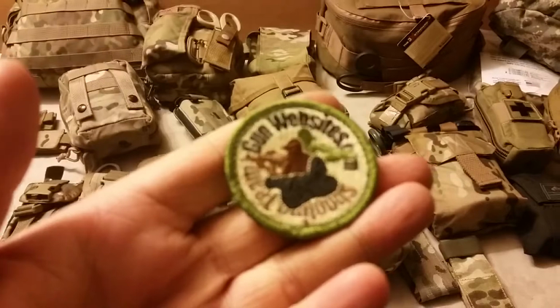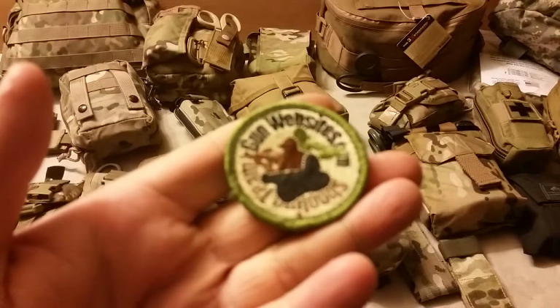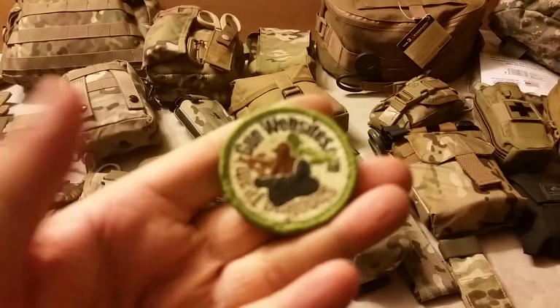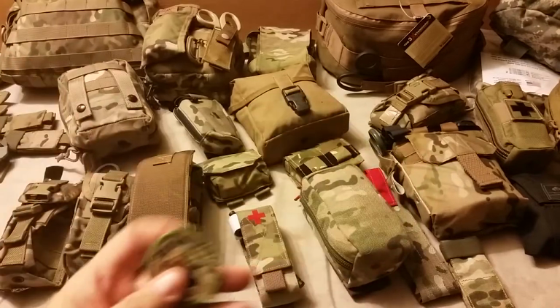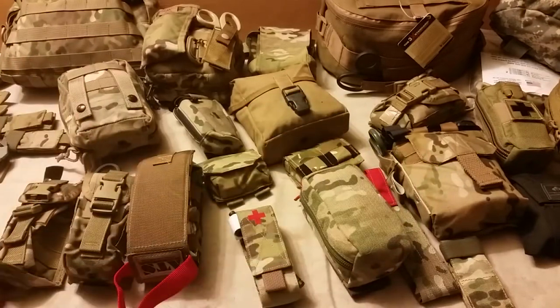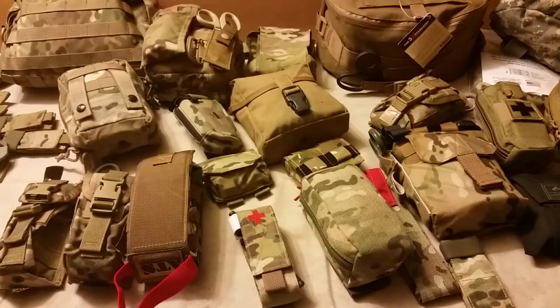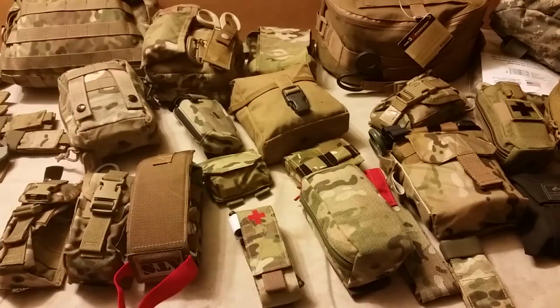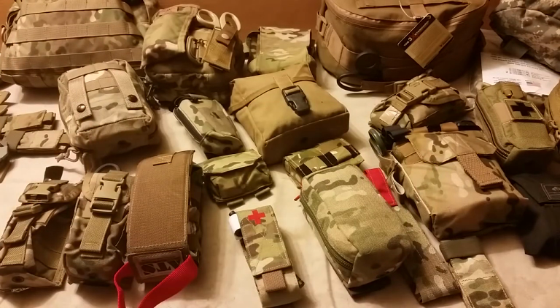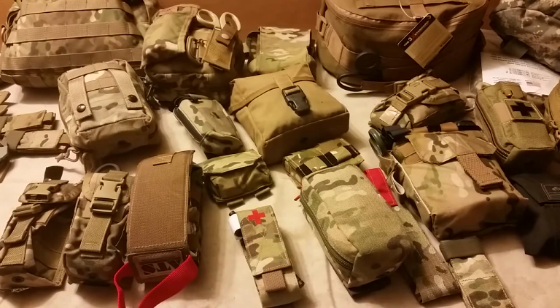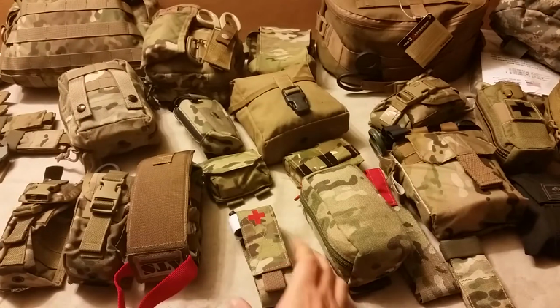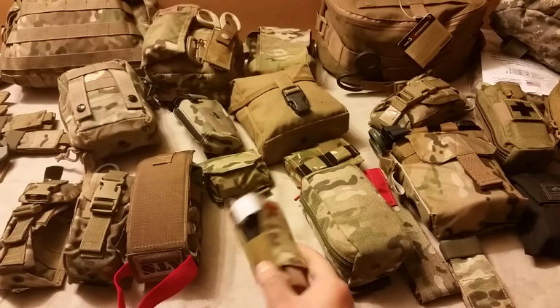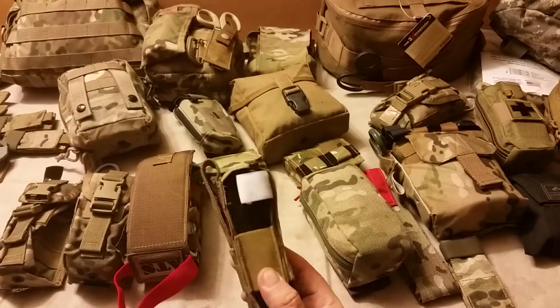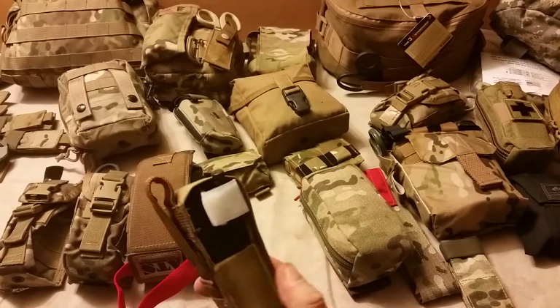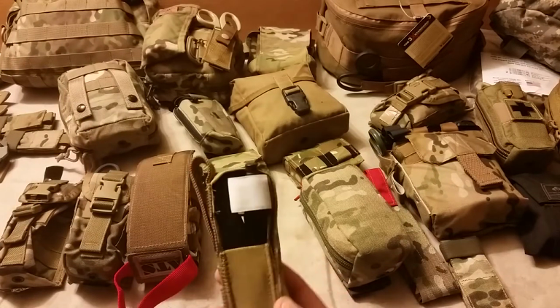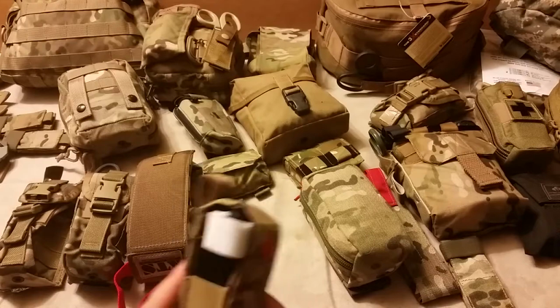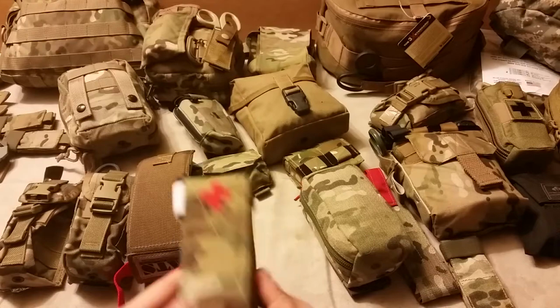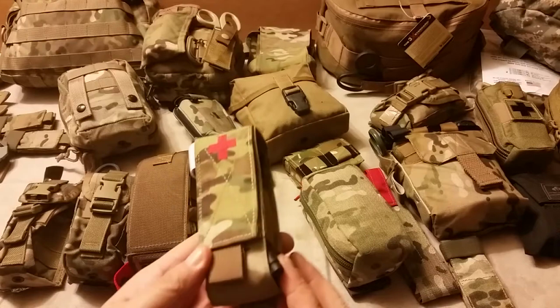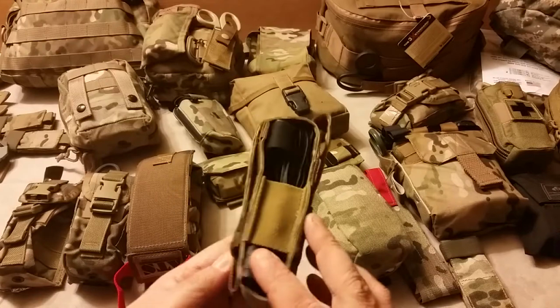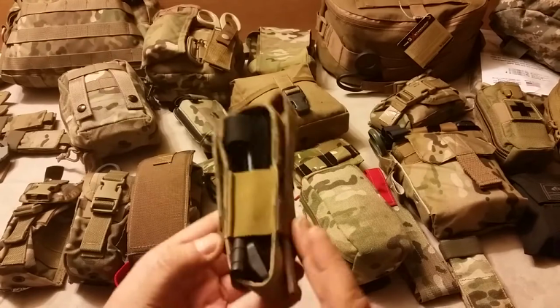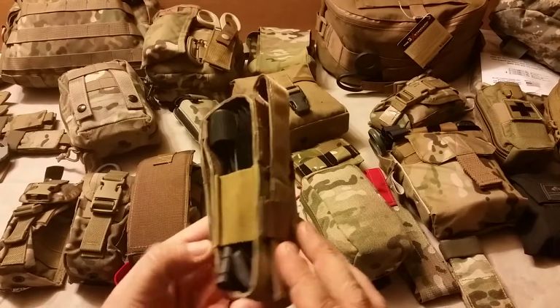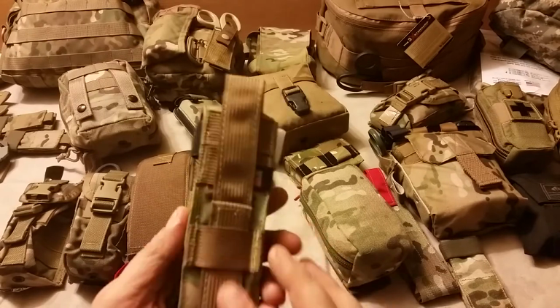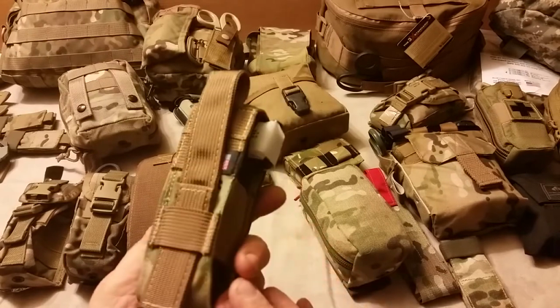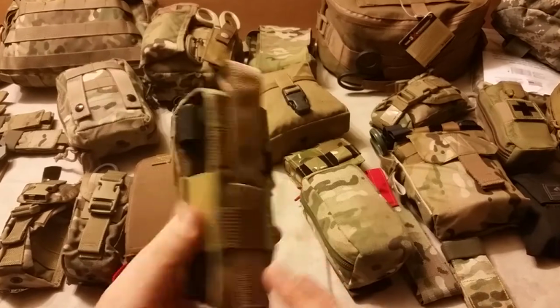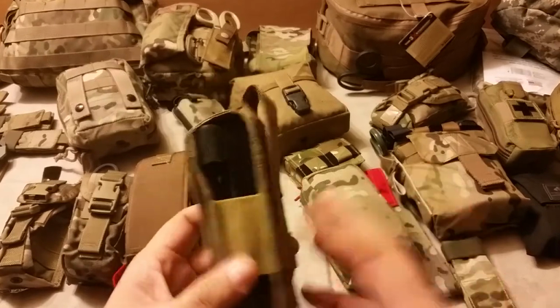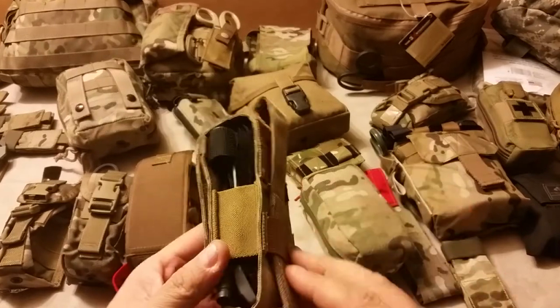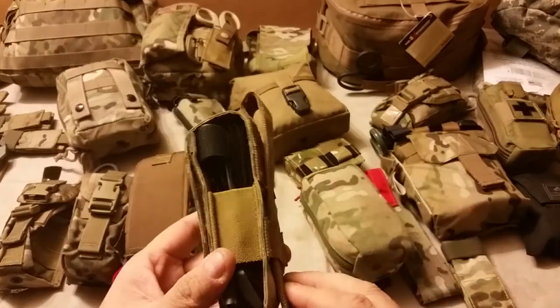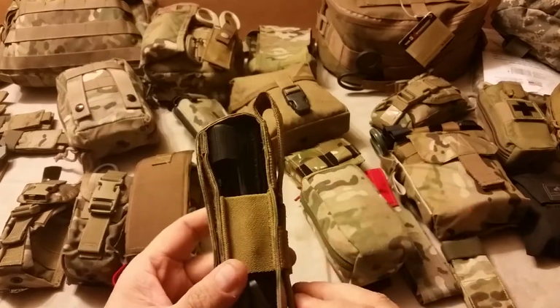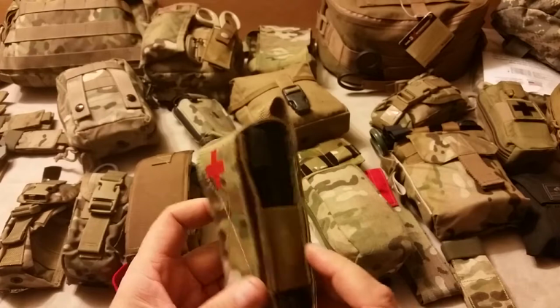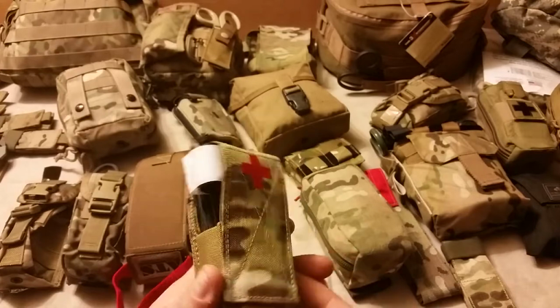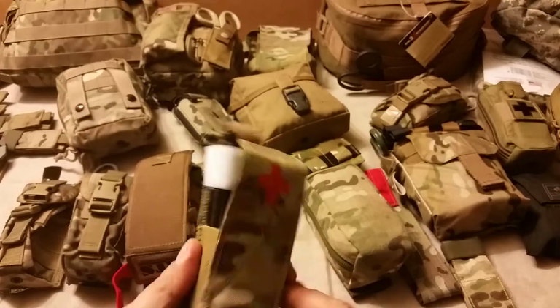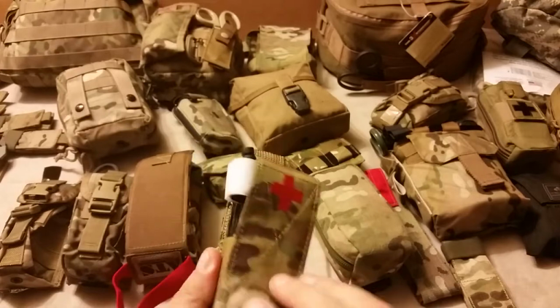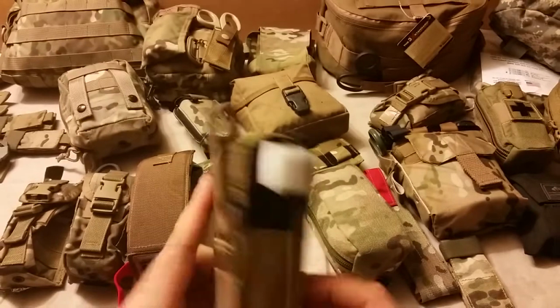This will be a quick video. We're just taking a look at some ways to carry or stow a tourniquet, and this one is a carrier compartment from Mars Tactical.